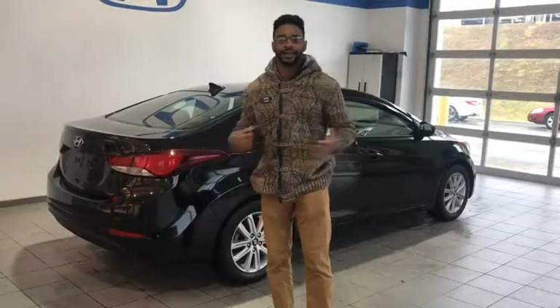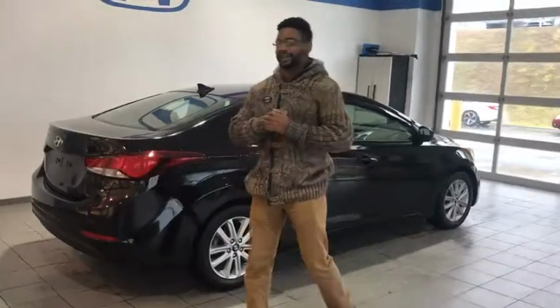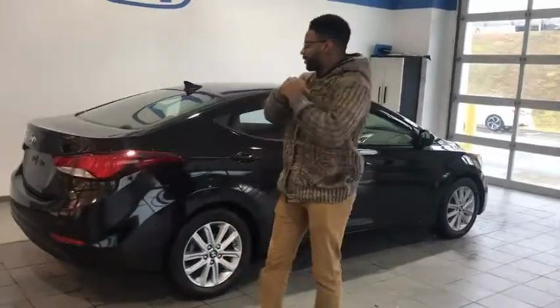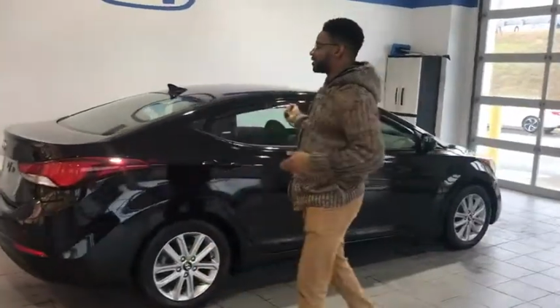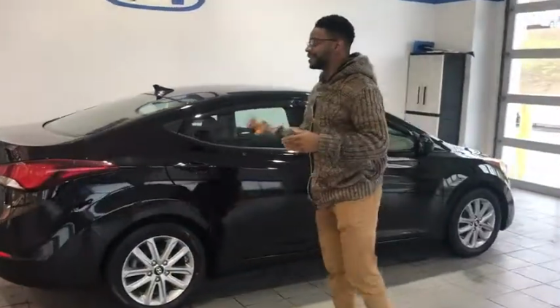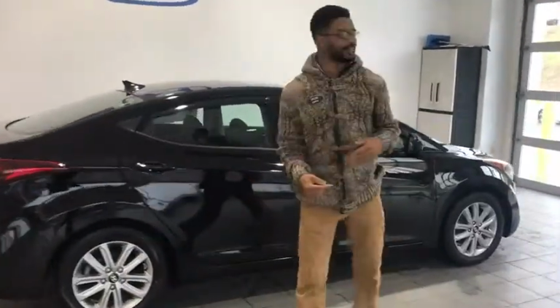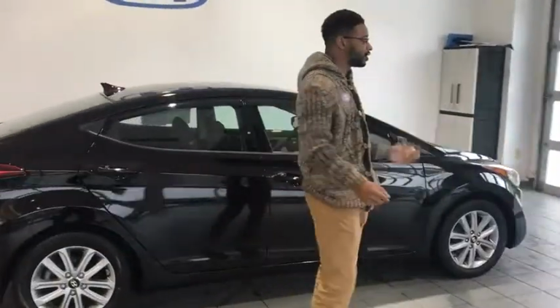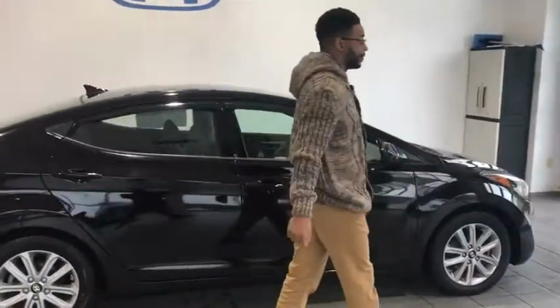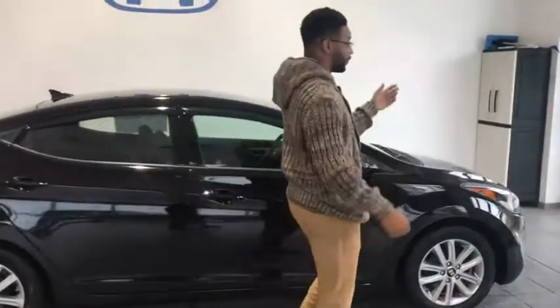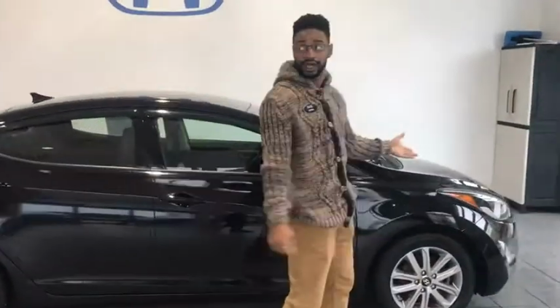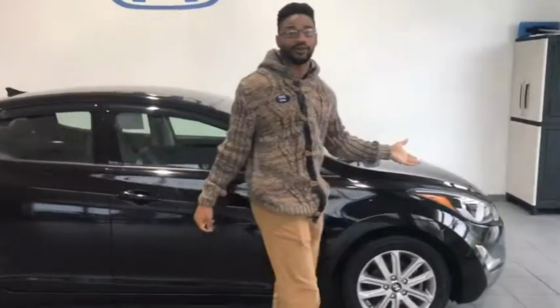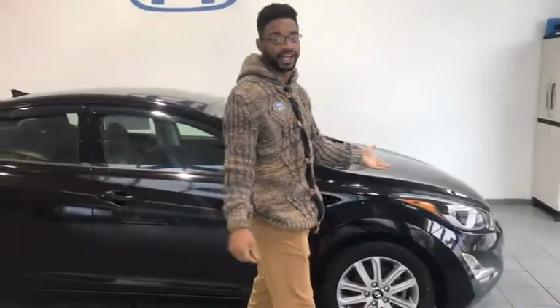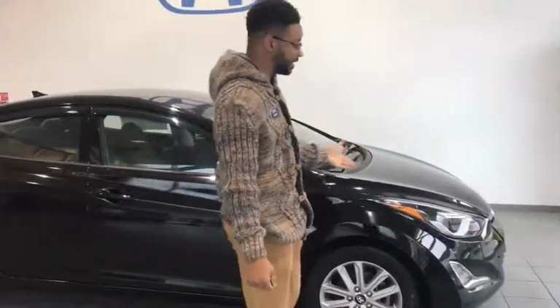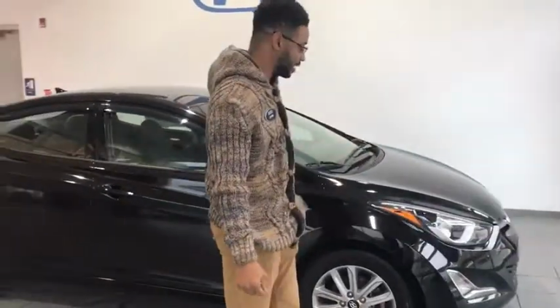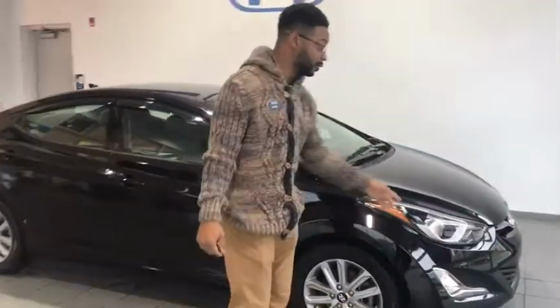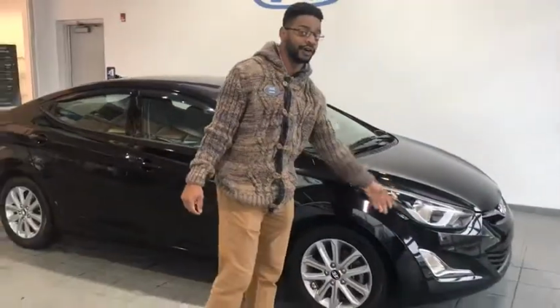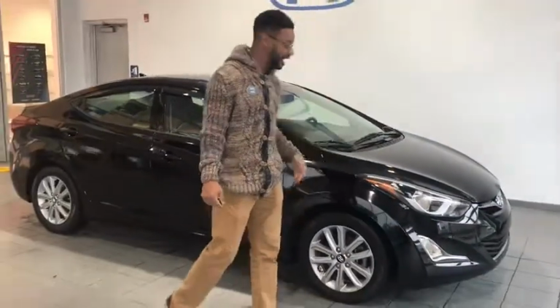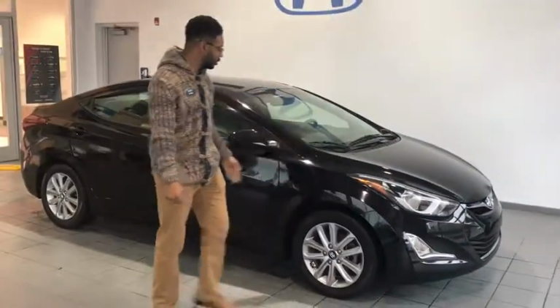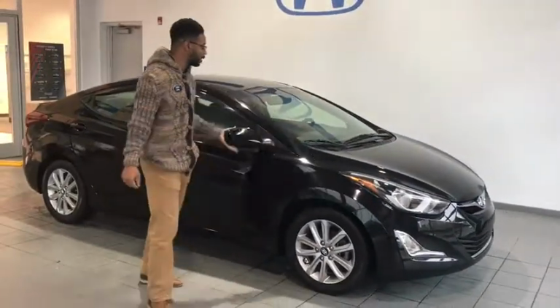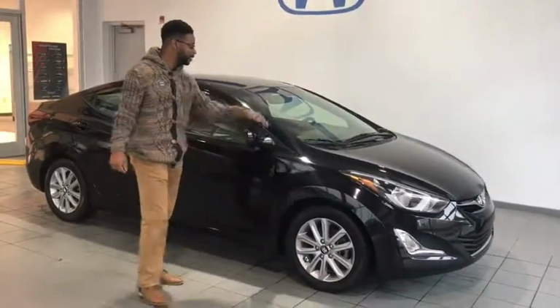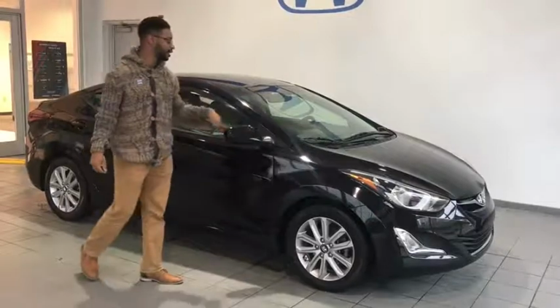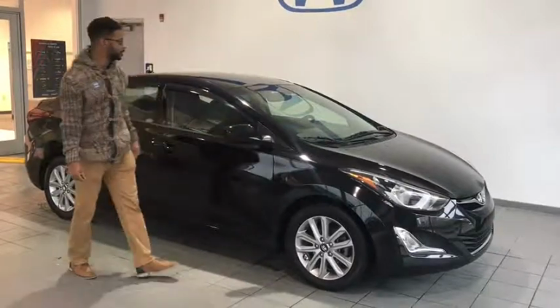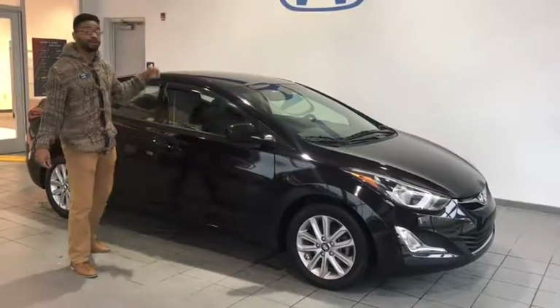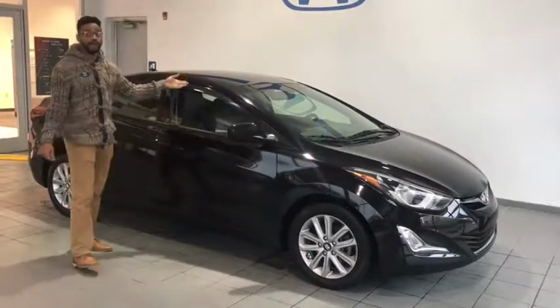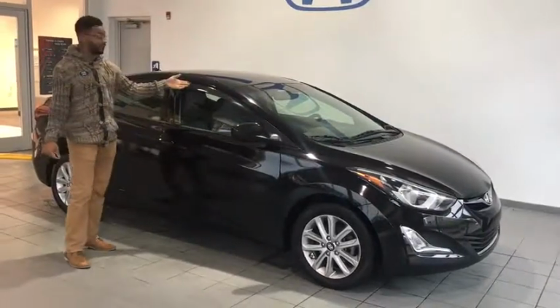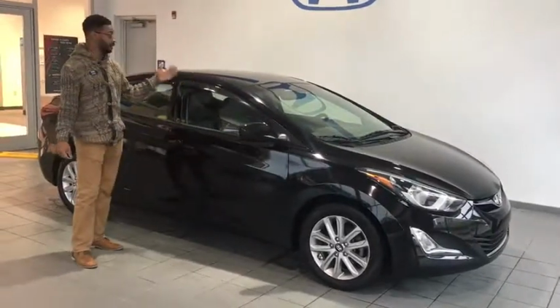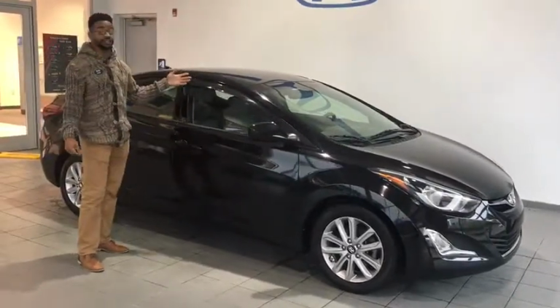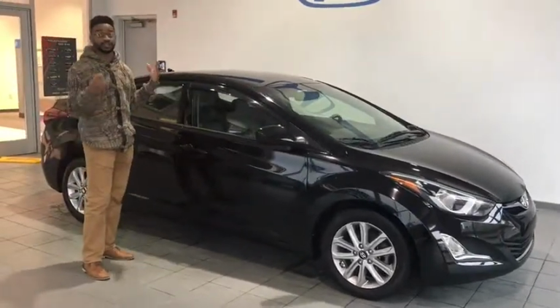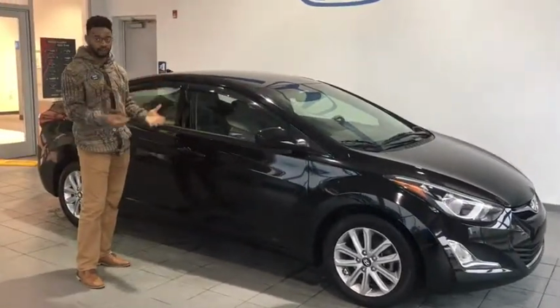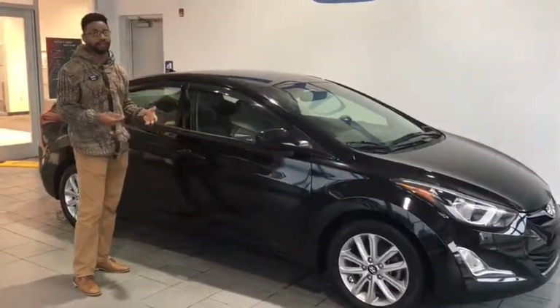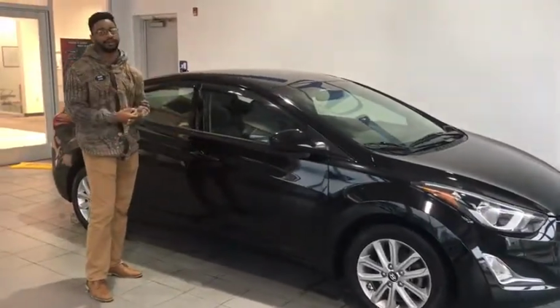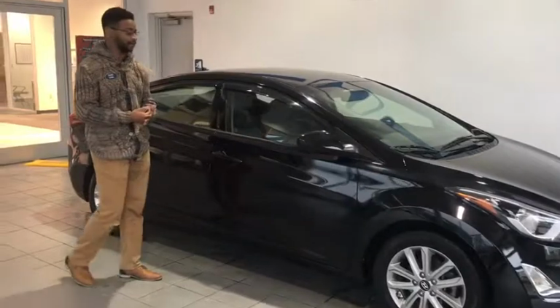Hello you guys, here we have our 2015 Honda Elantra. Coming around to the front, you do have your wrap-around headlights and tail lights. You do have your fog lights, your alloy wheels, your breakaway mirrors — very nice feature. You do have your rain visors, which are included. You do not have to pay extra.